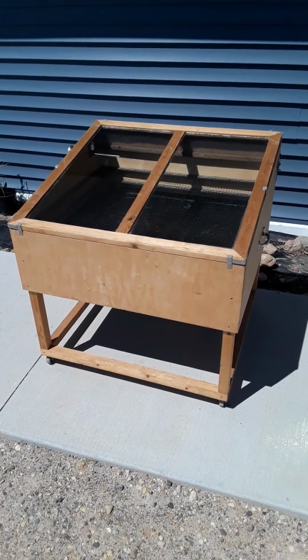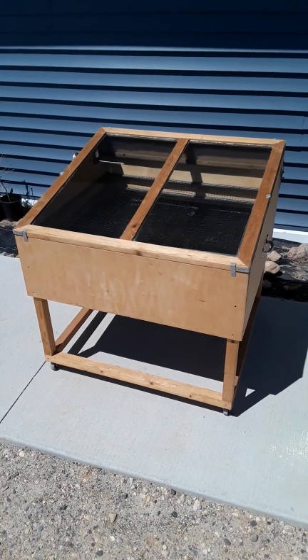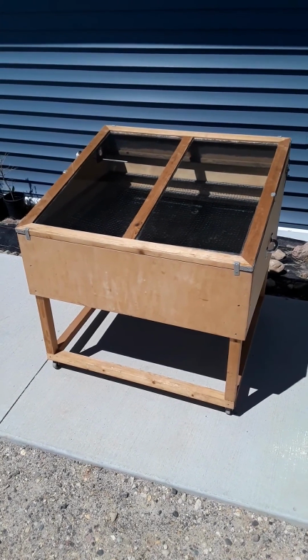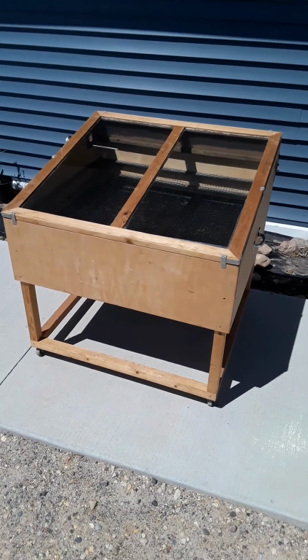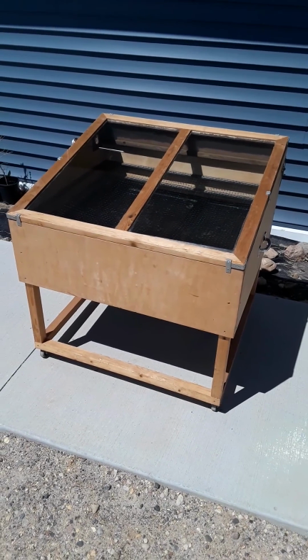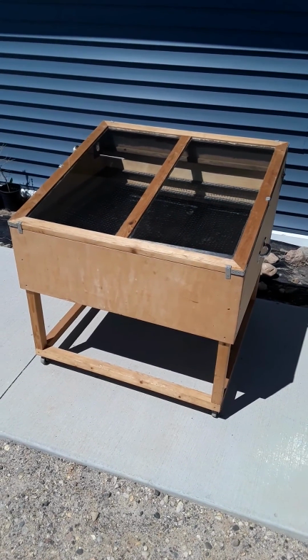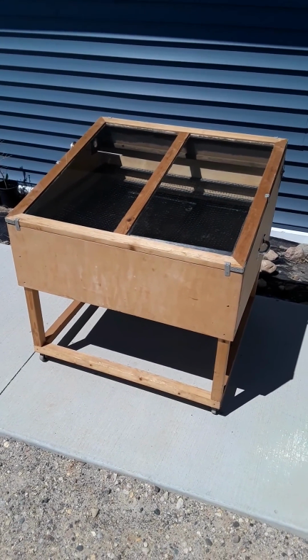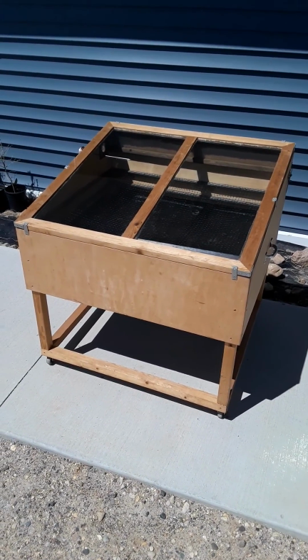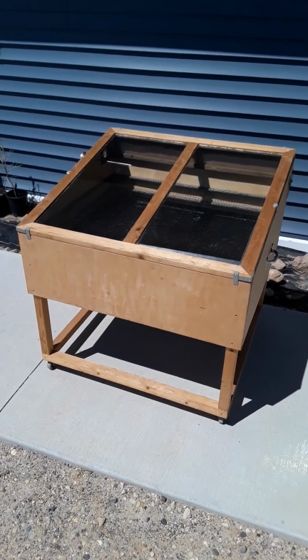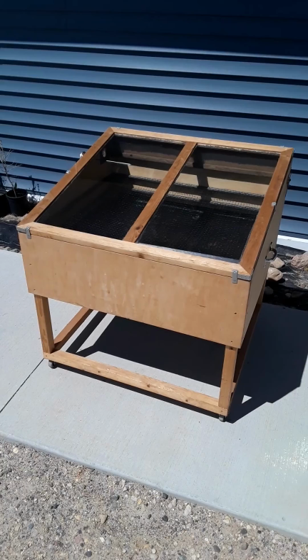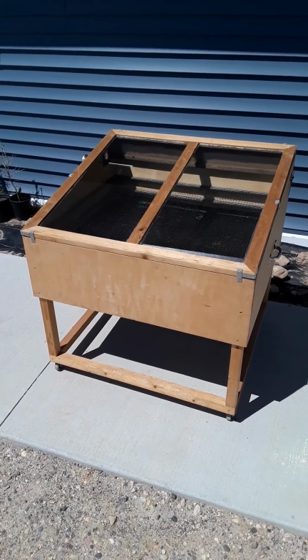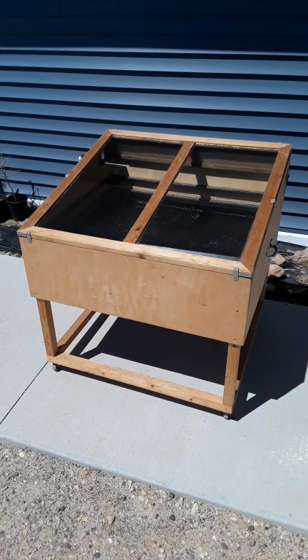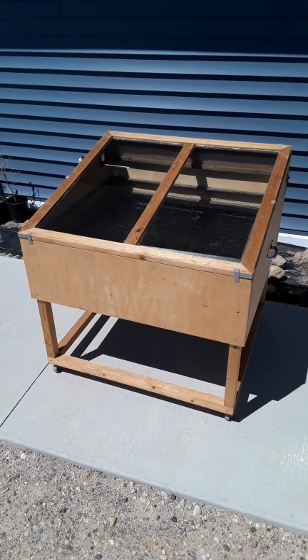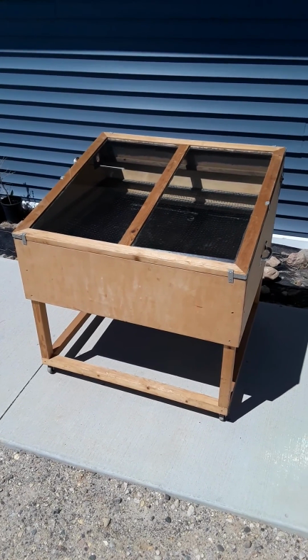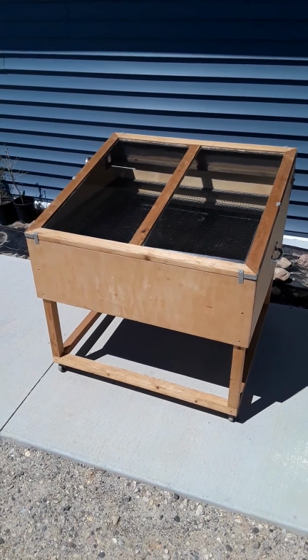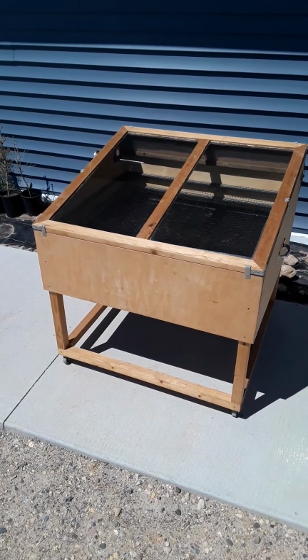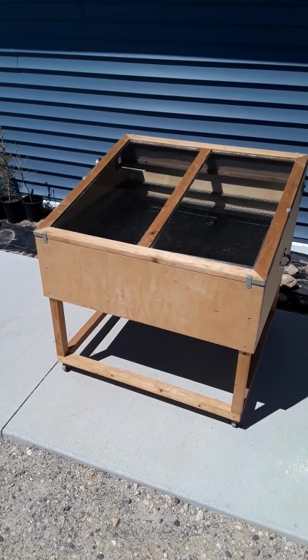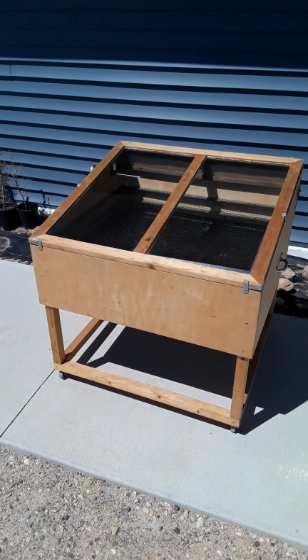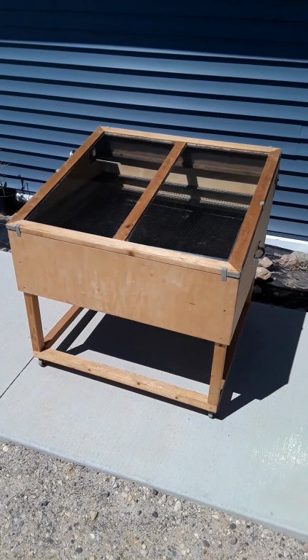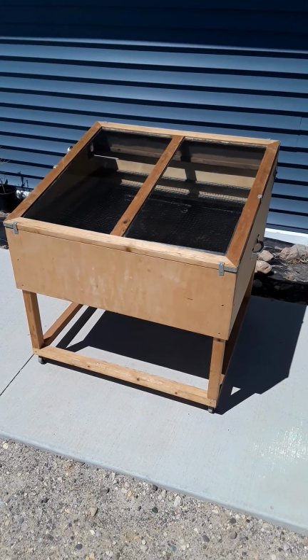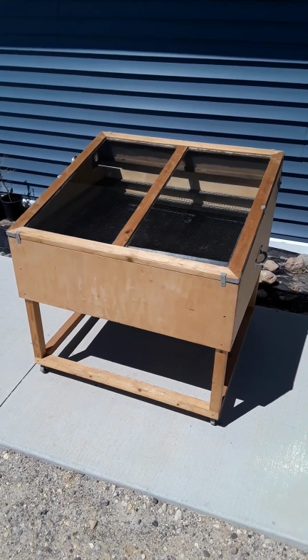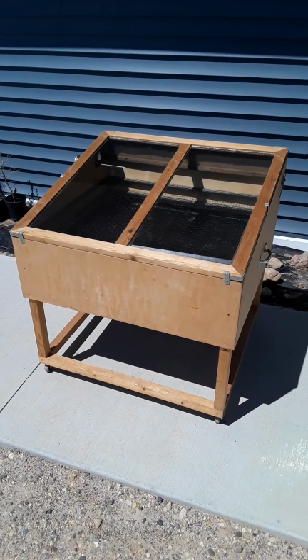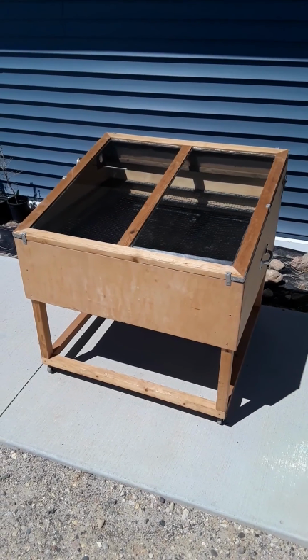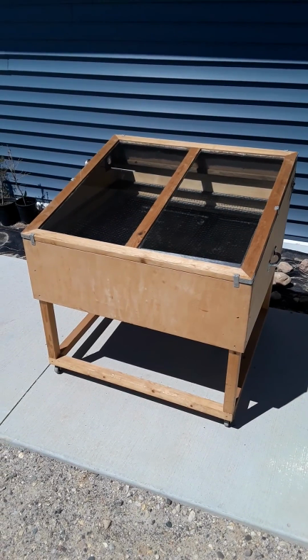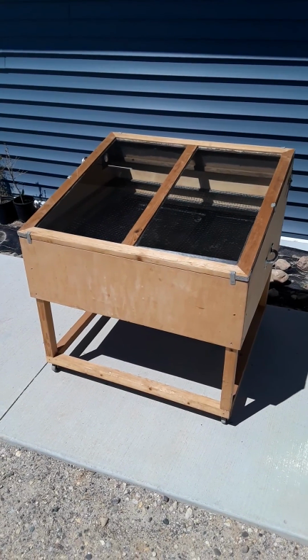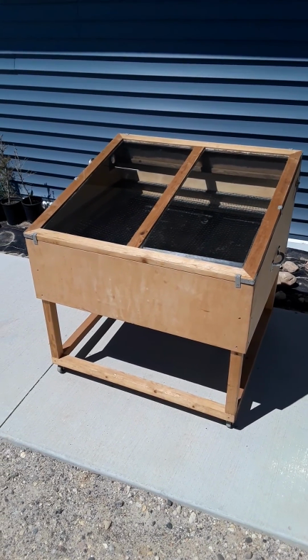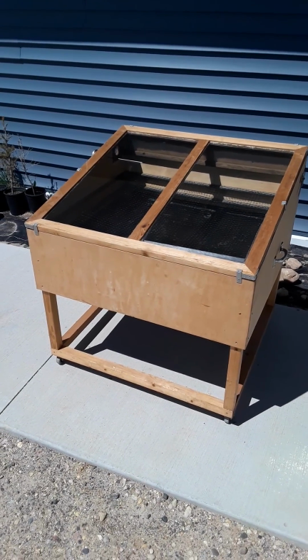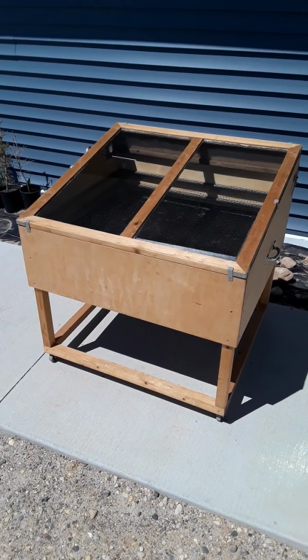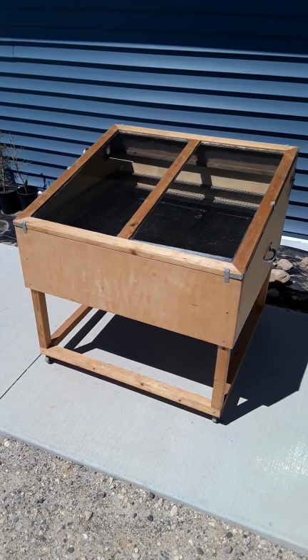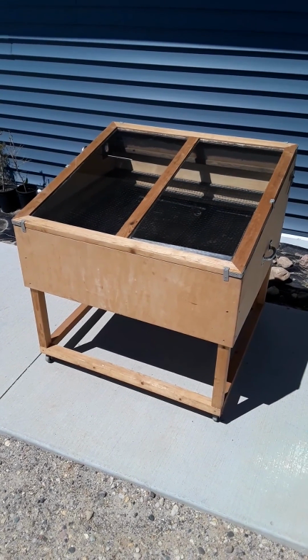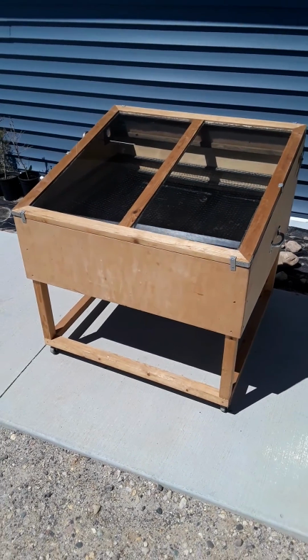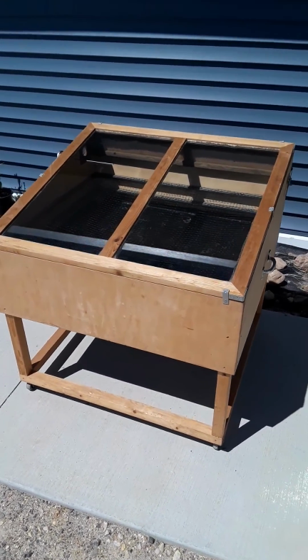Hey guys, it's Mr. Olson. I want to show you an example of heating in the atmosphere using my solar food dryer. This is a project I built for Earth Day about 10 years ago and it captures heat from the Sun to dry your food with only solar energy. Check it out.